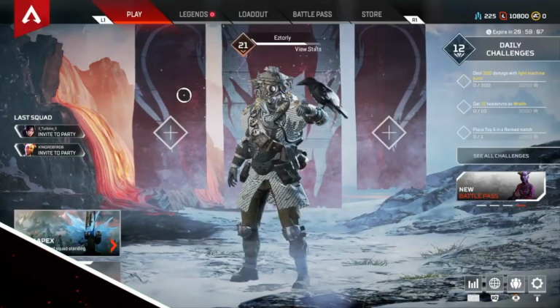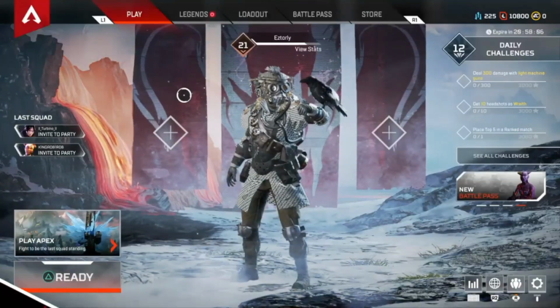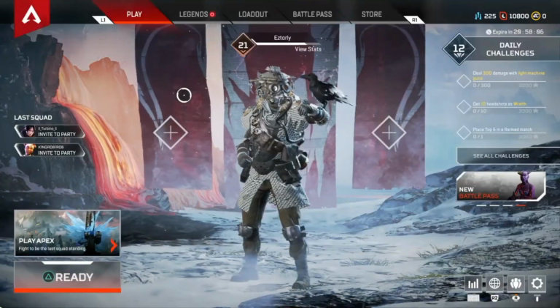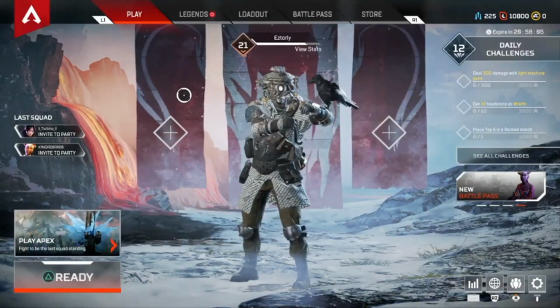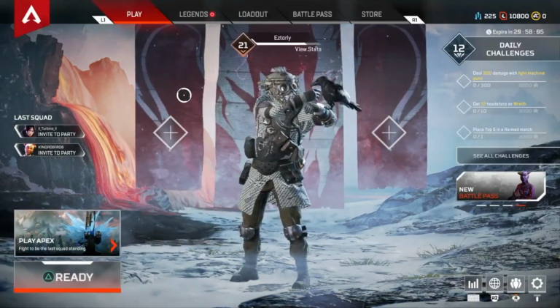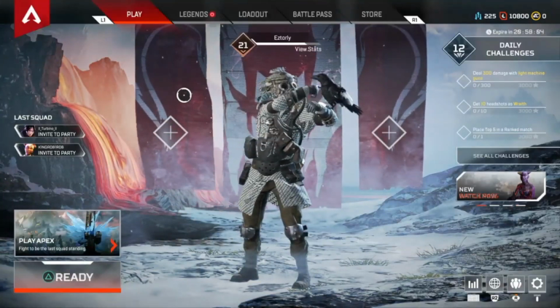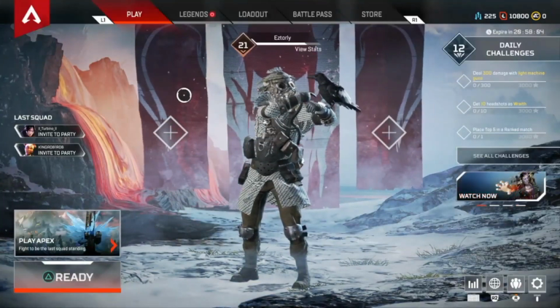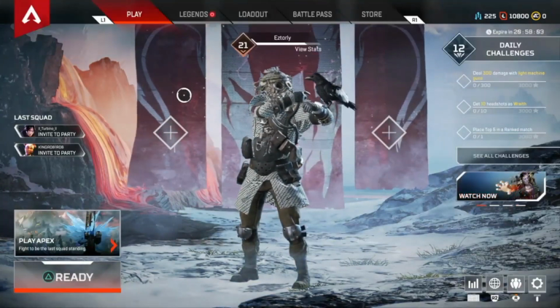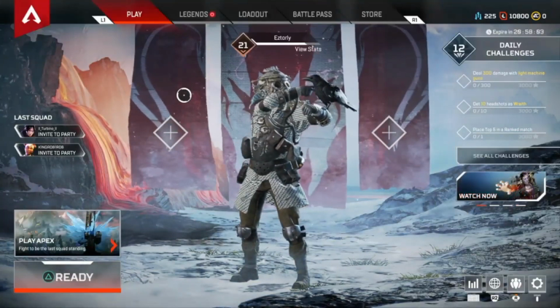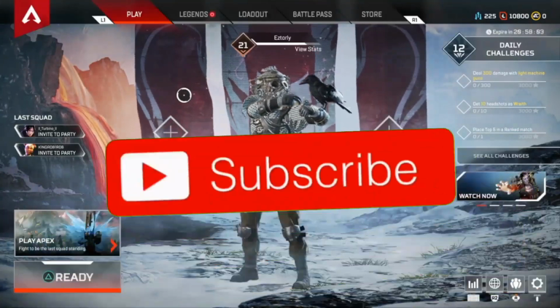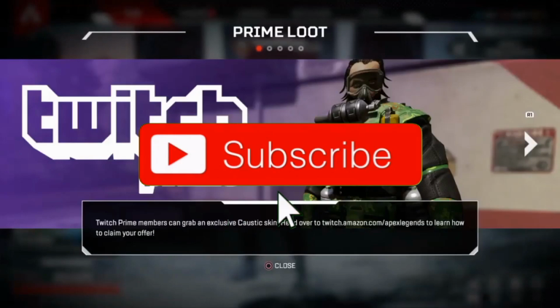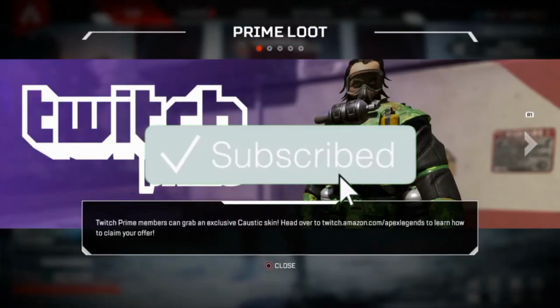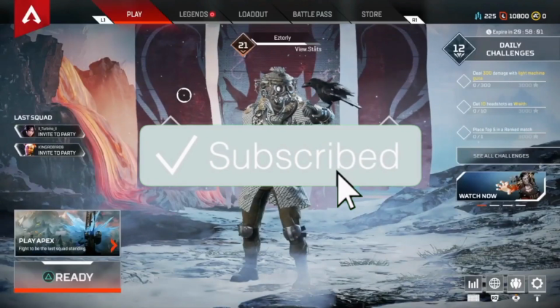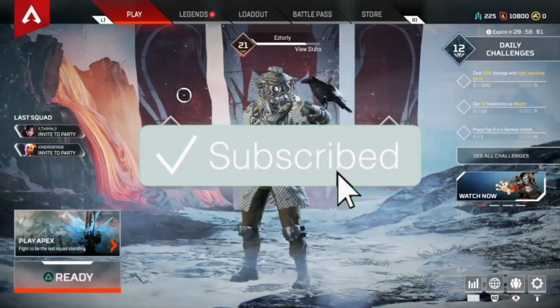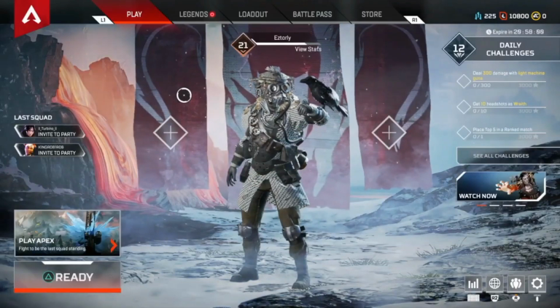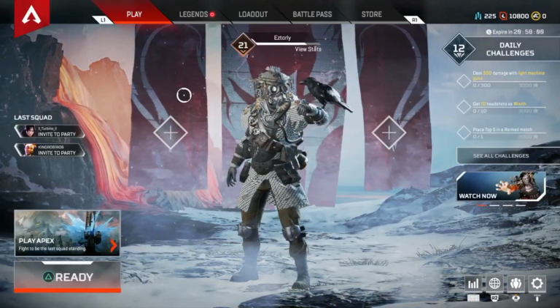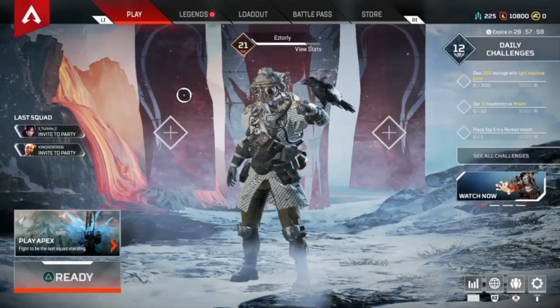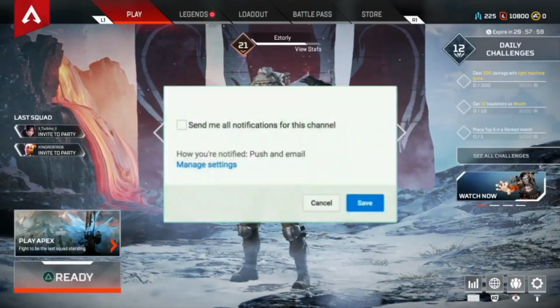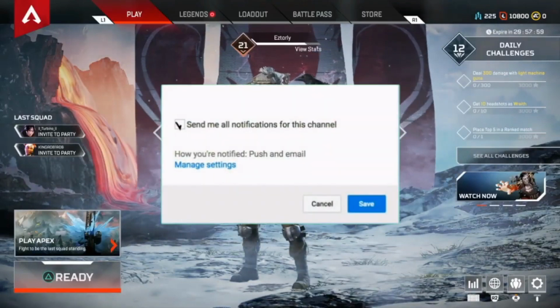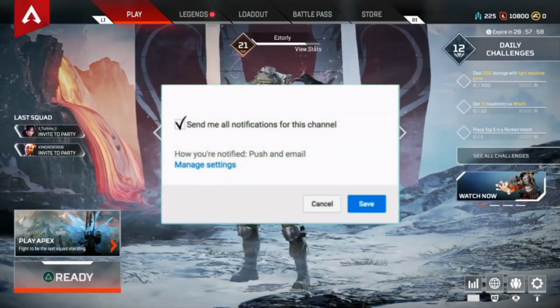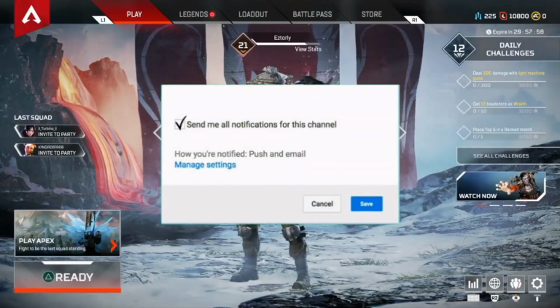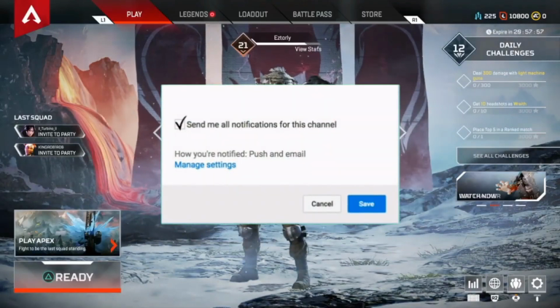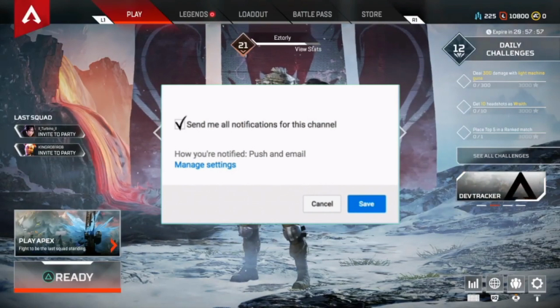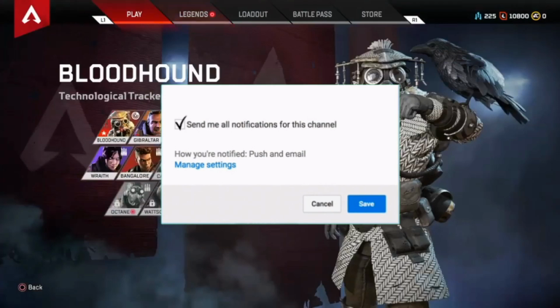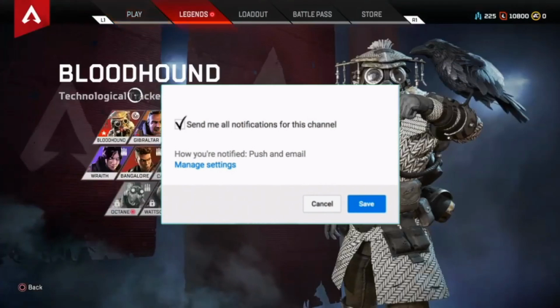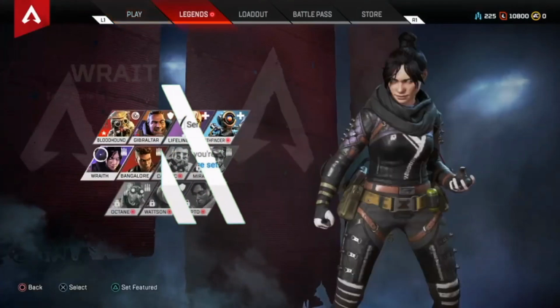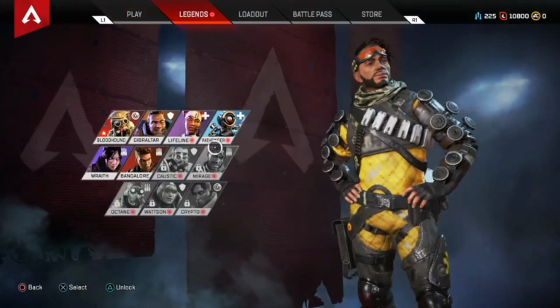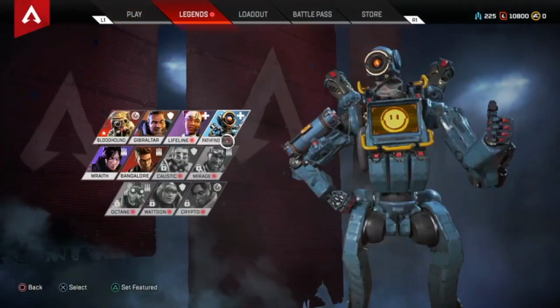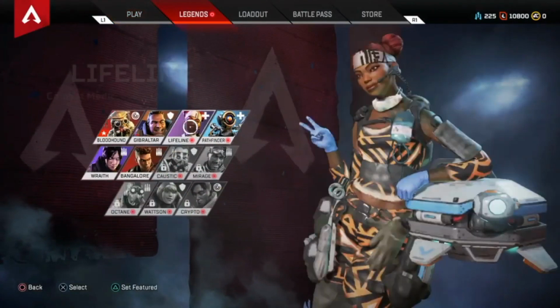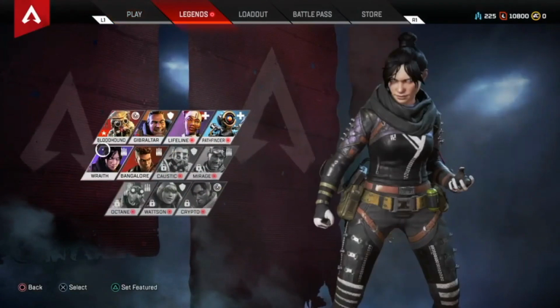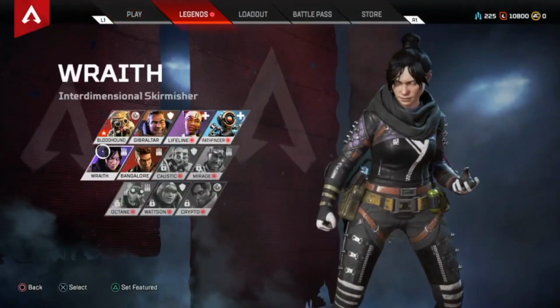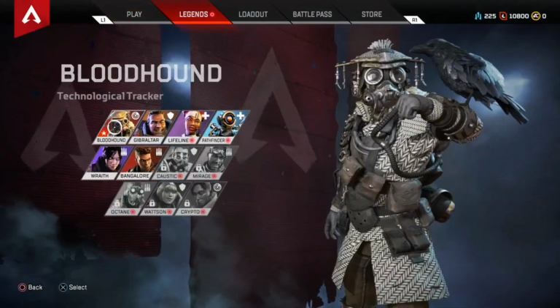Alright guys, I'm going to show you how to remove your stats. It's really easy — some might notice it right away, some might not. You just gotta go to the legends tab and select whatever legend you want to remove the stats for.